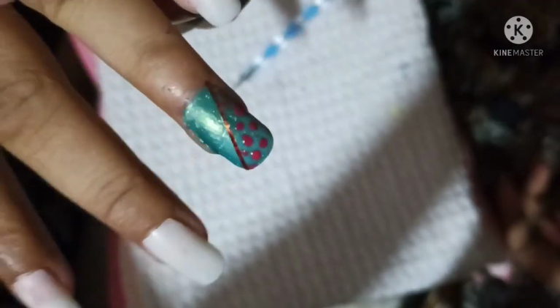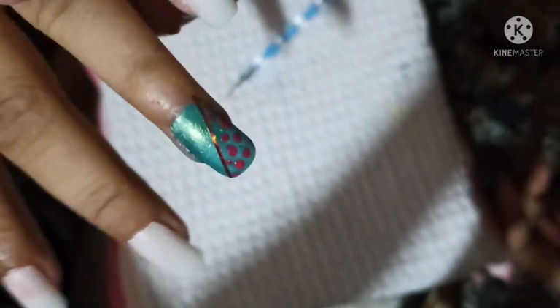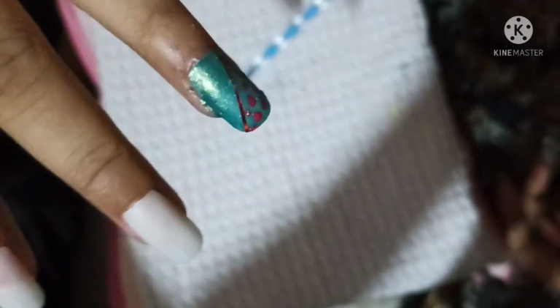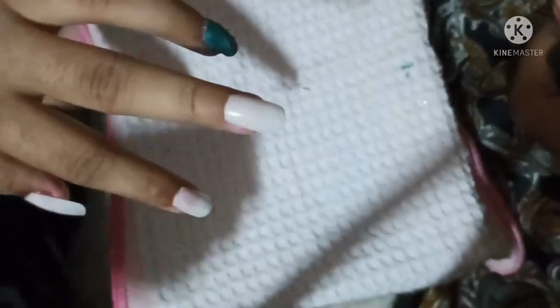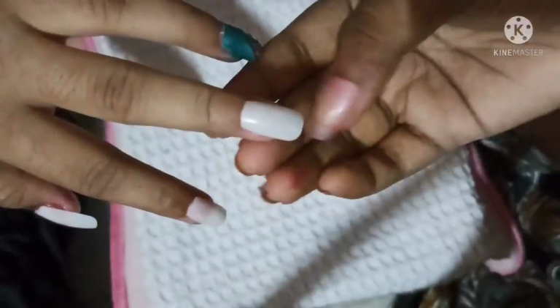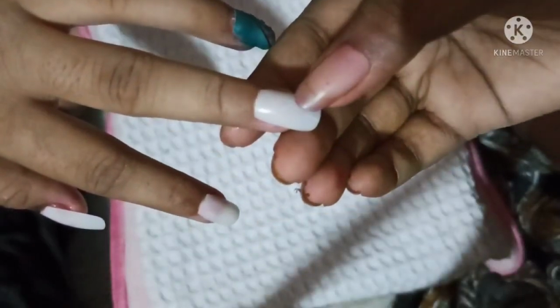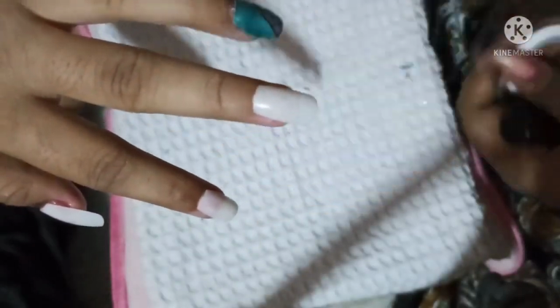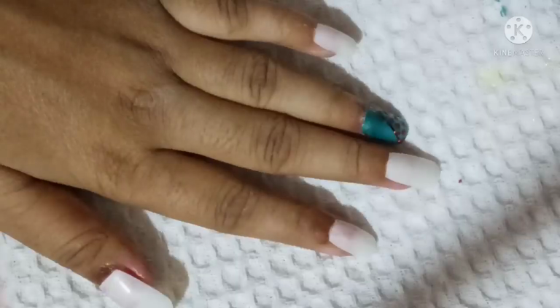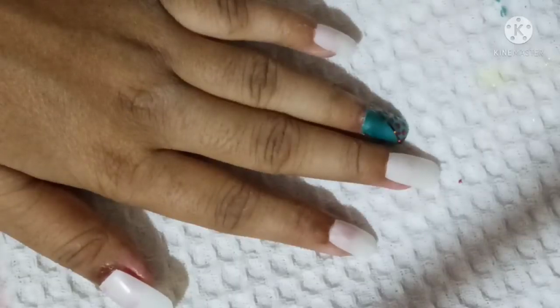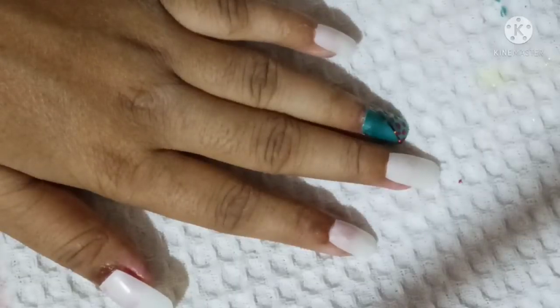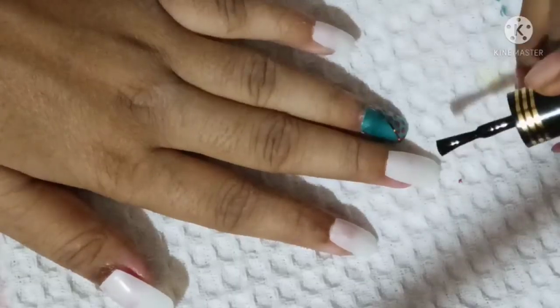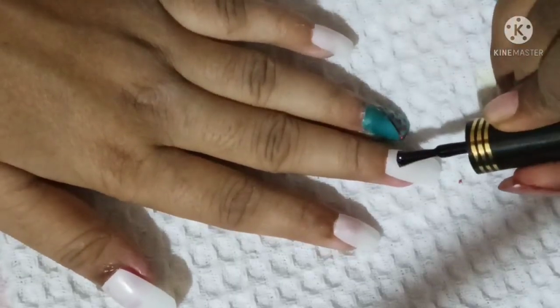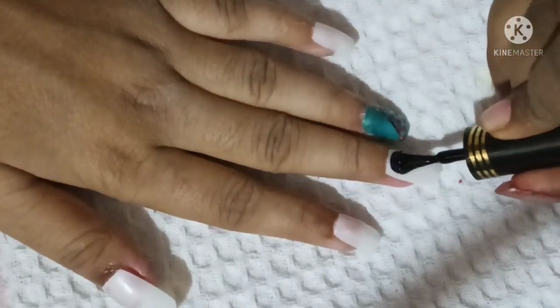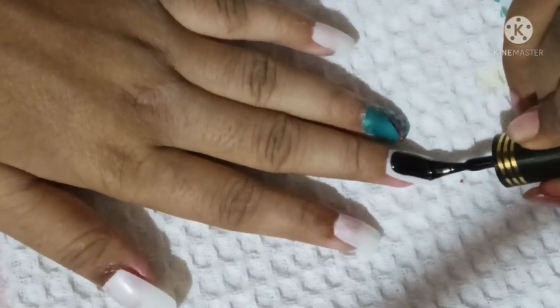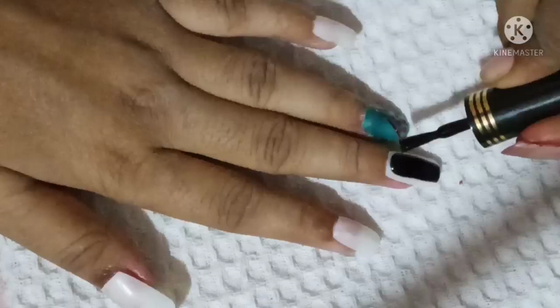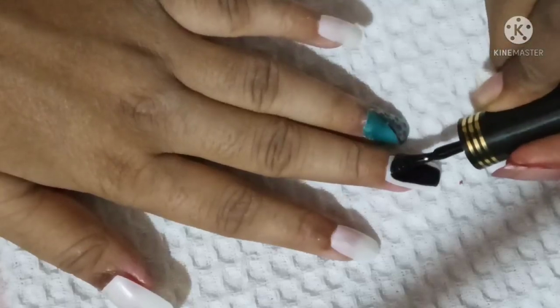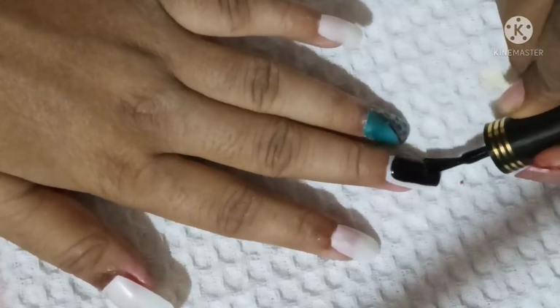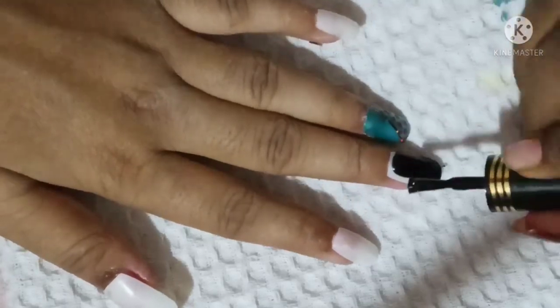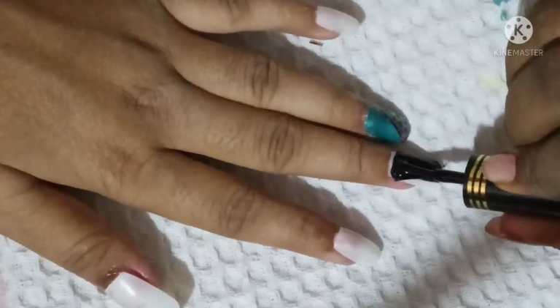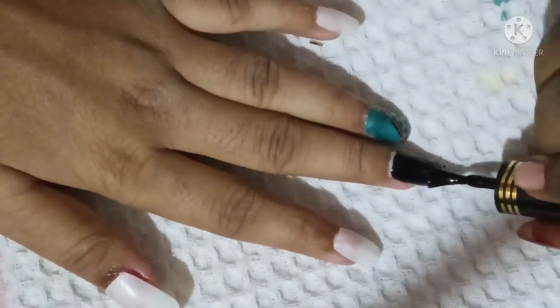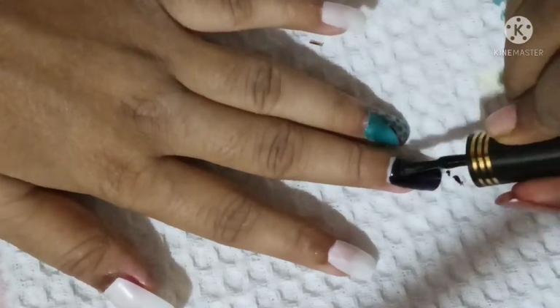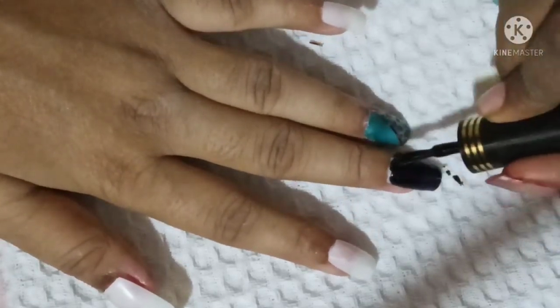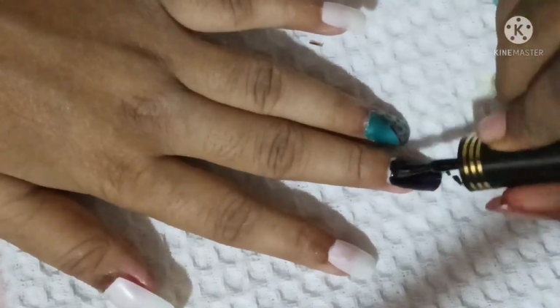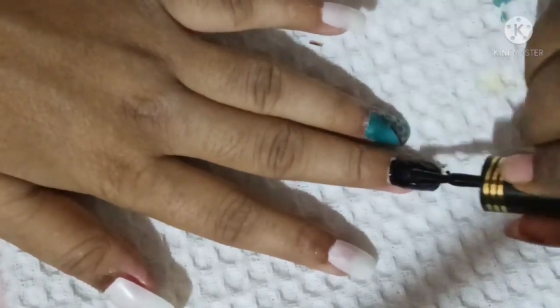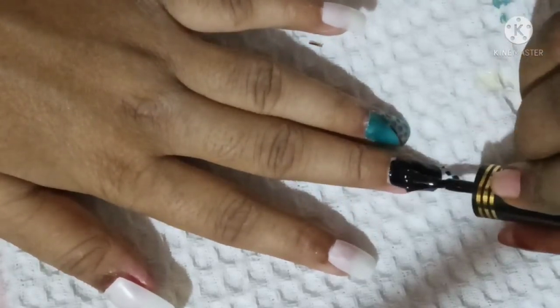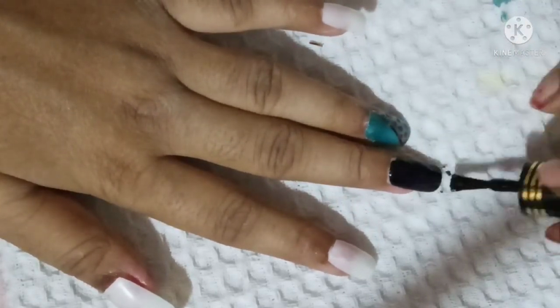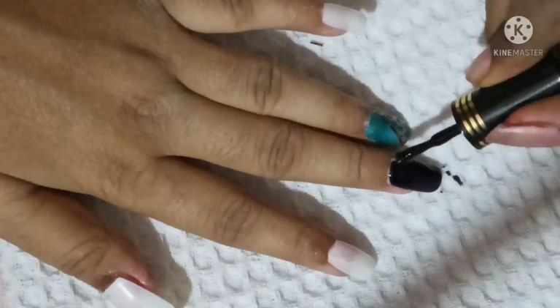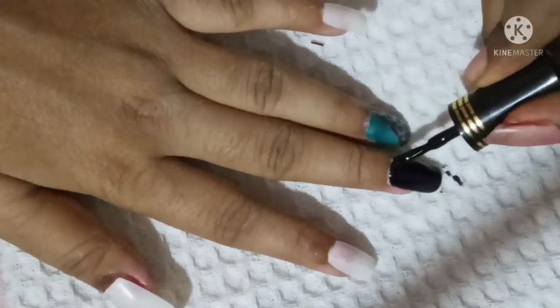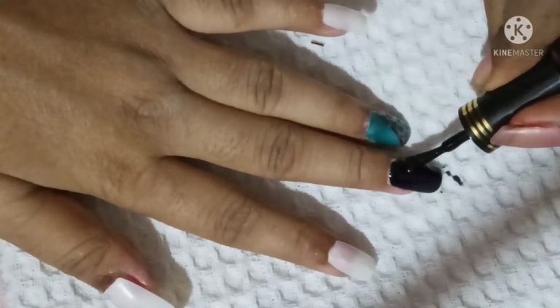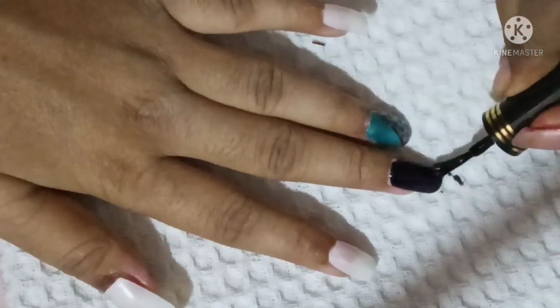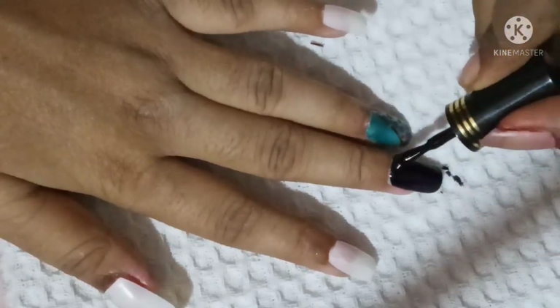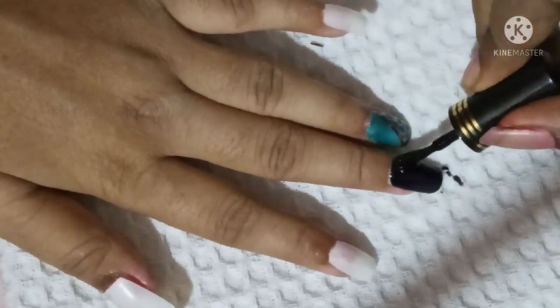This is a very easy design — simple and easy. I am going to put a little bit of nail polish on the side. For my next finger, I am going to put a black nail polish. One of my favorite colors is black.